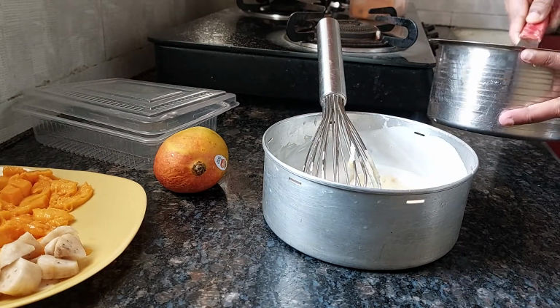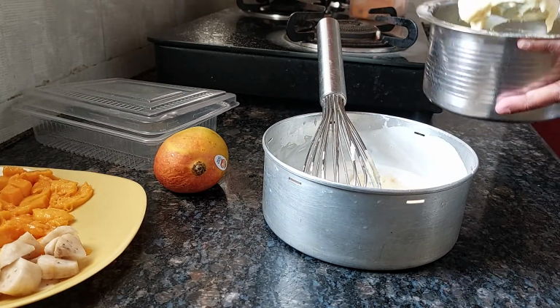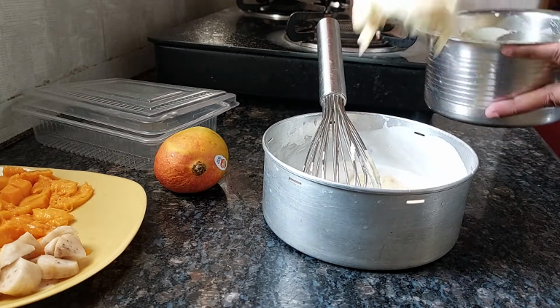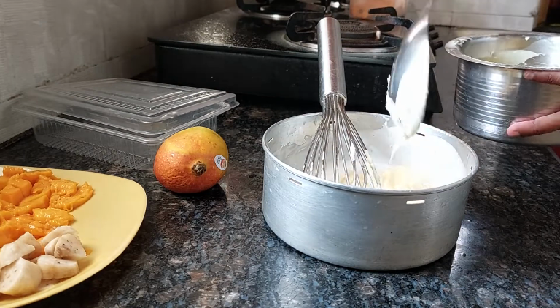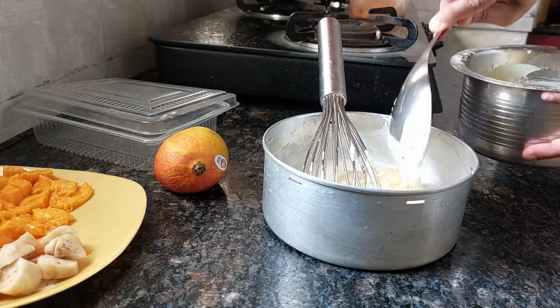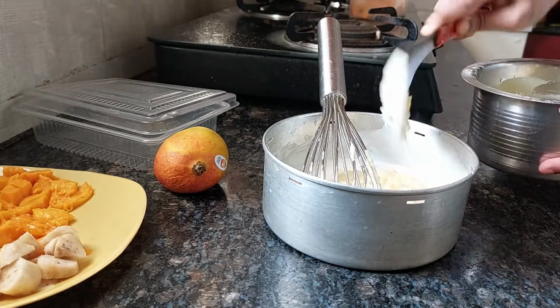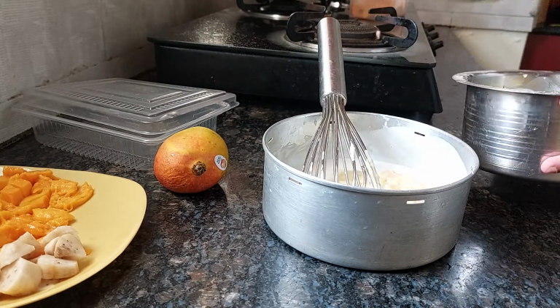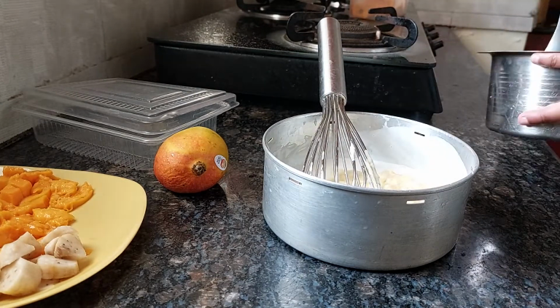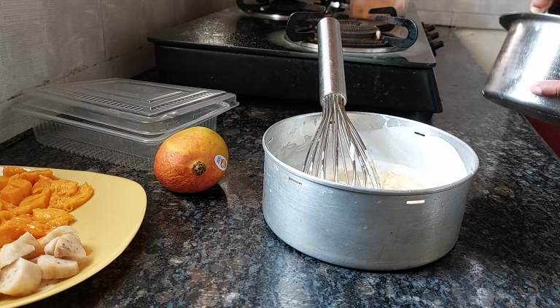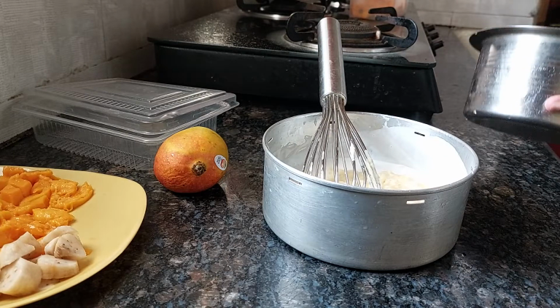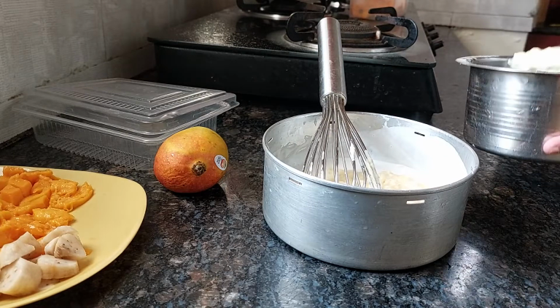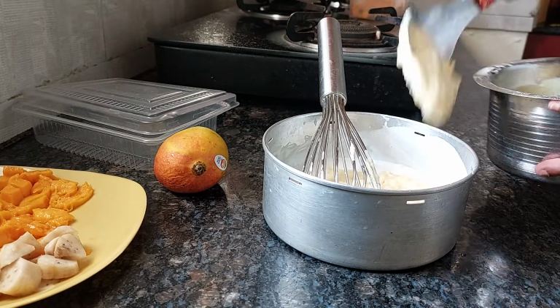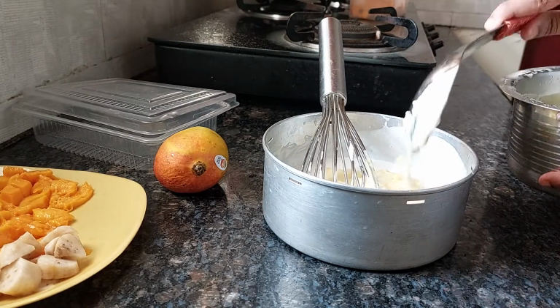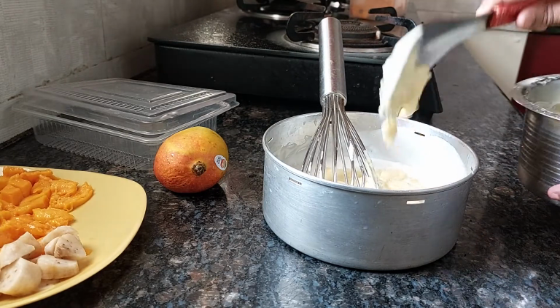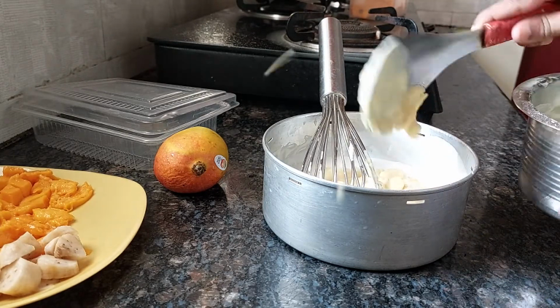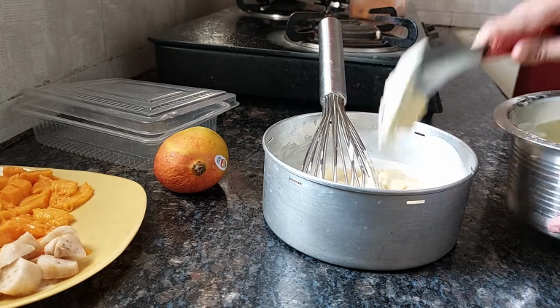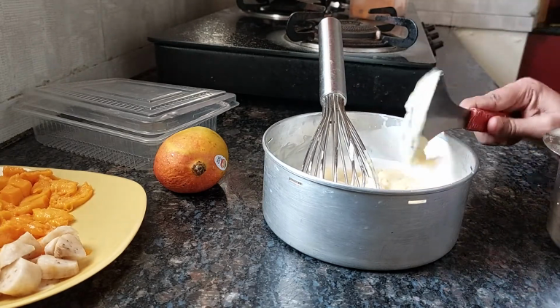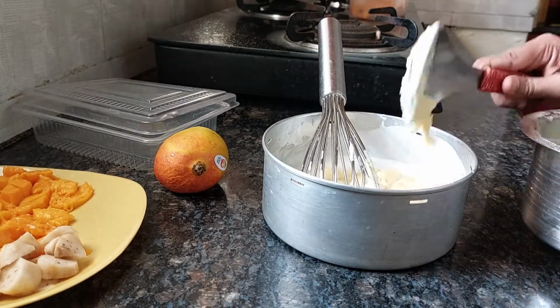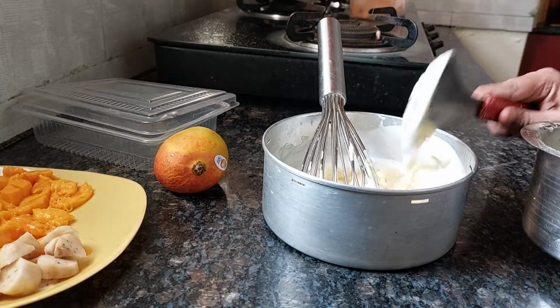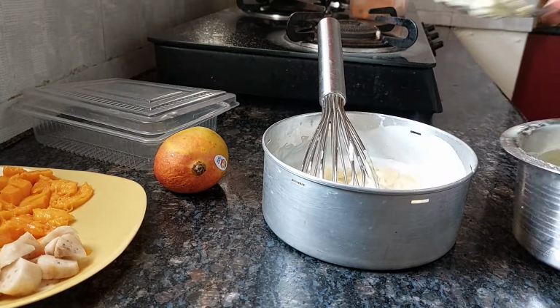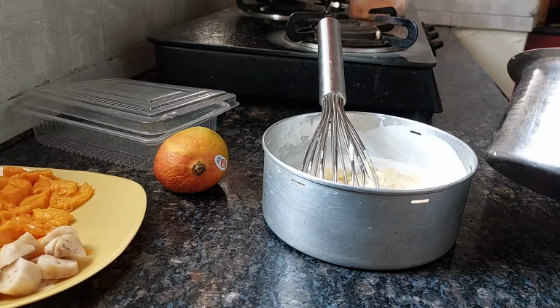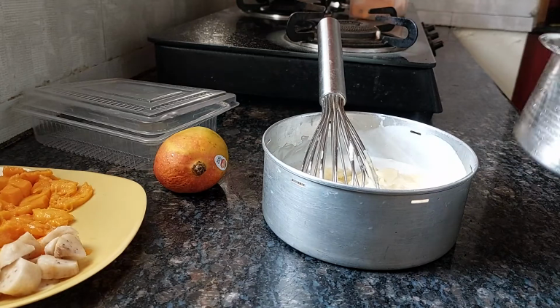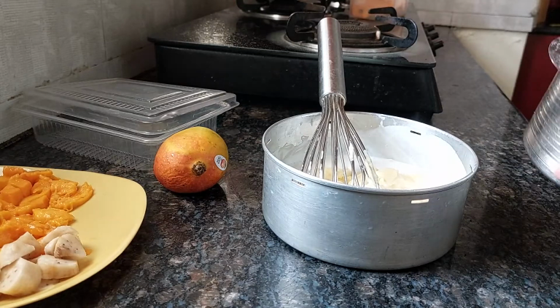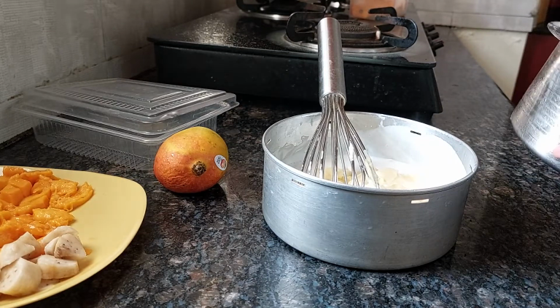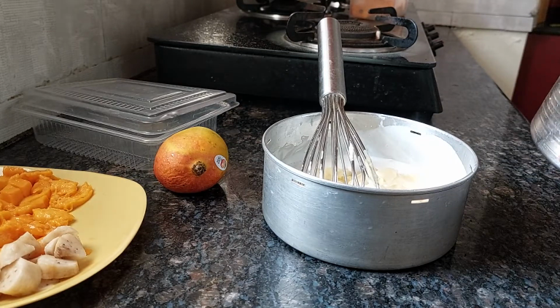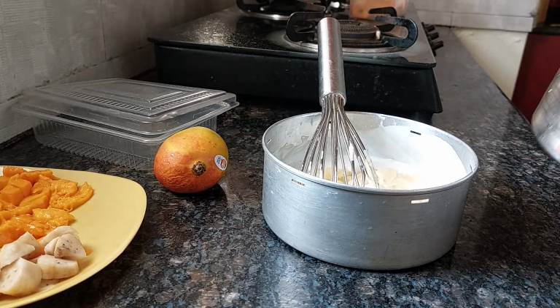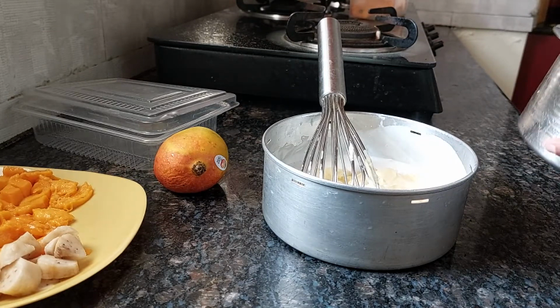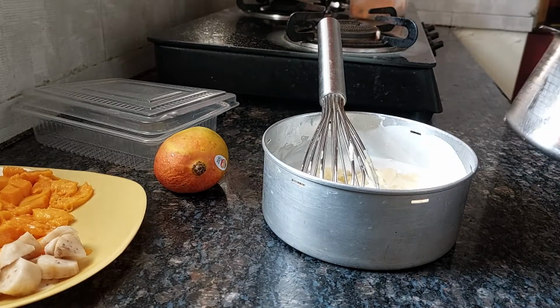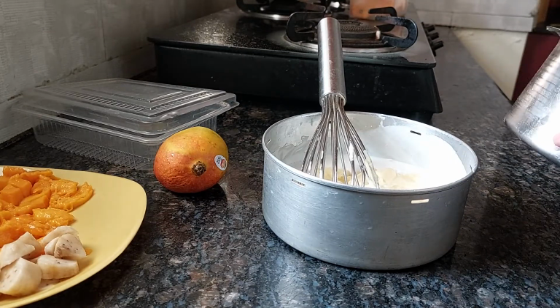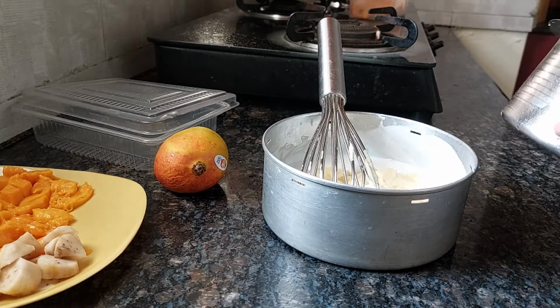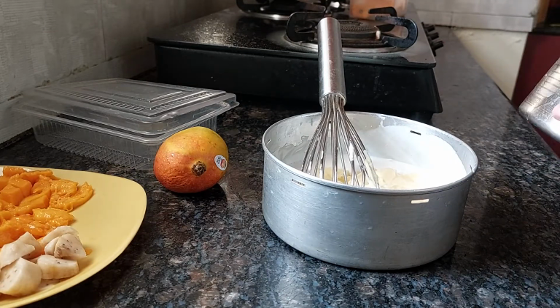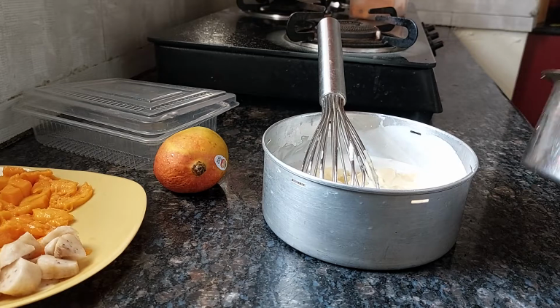If you want to add food color to give a more yellow color, you can do that. But I'm not using food color — I'm keeping the natural color. I'm going to use fresh fruits instead.